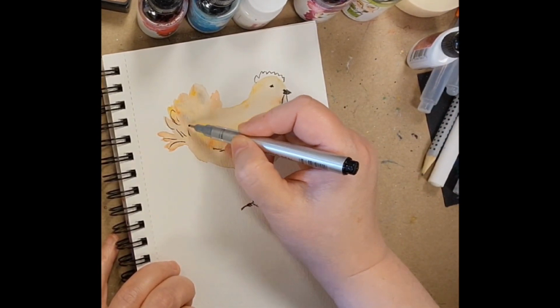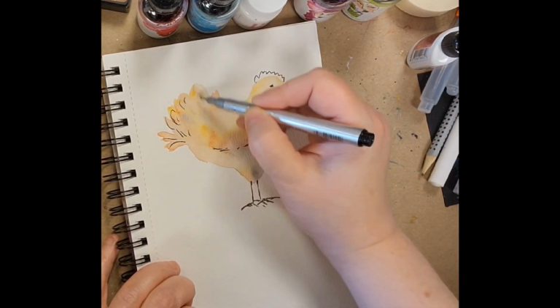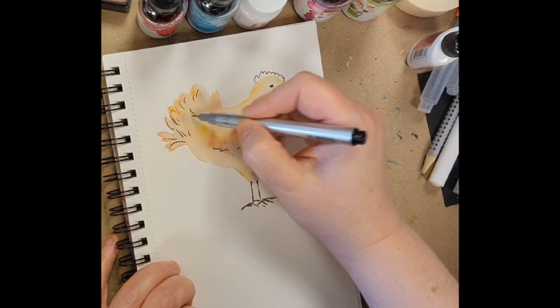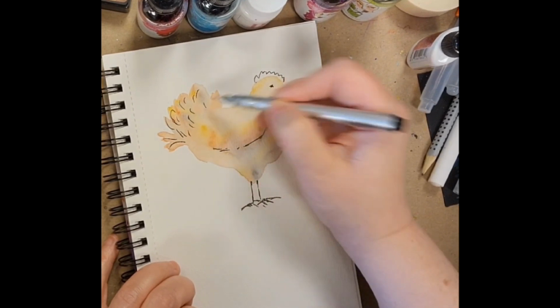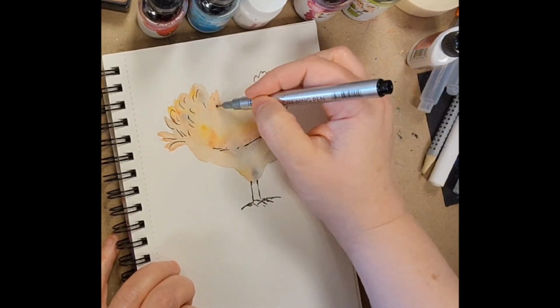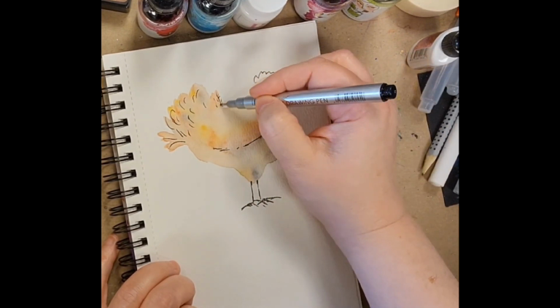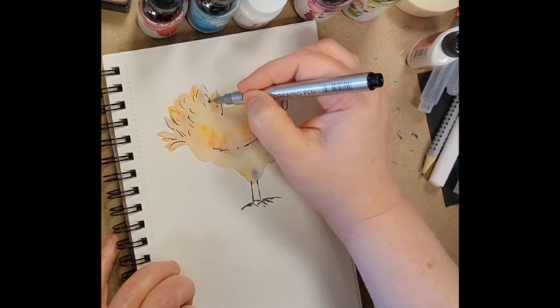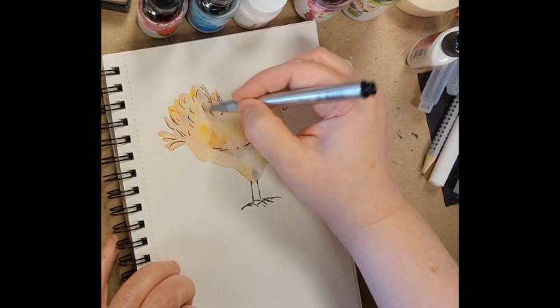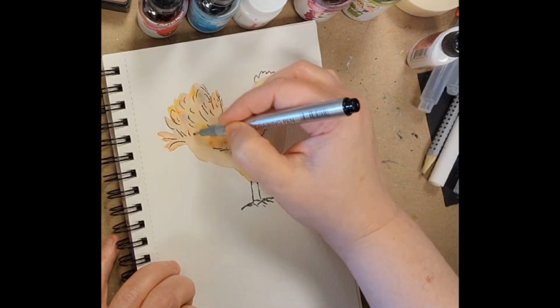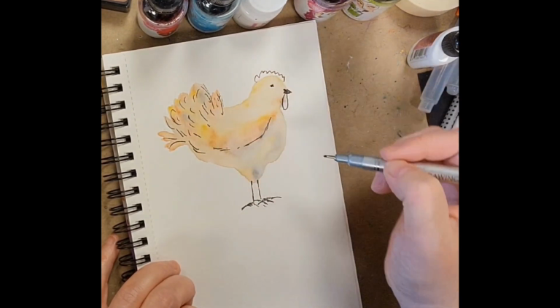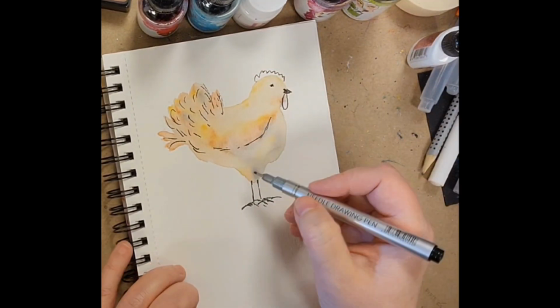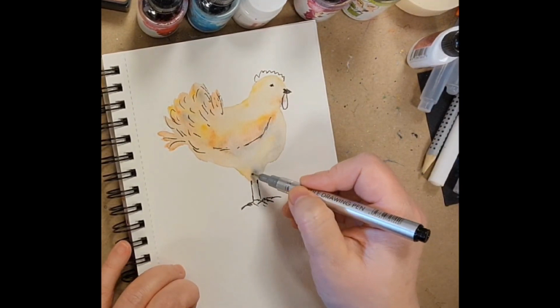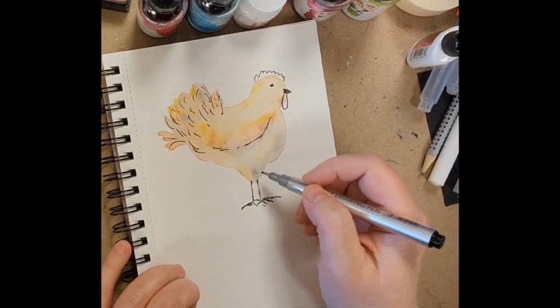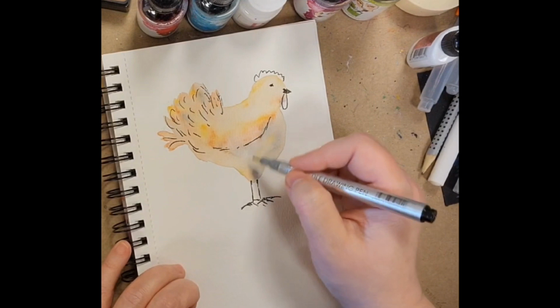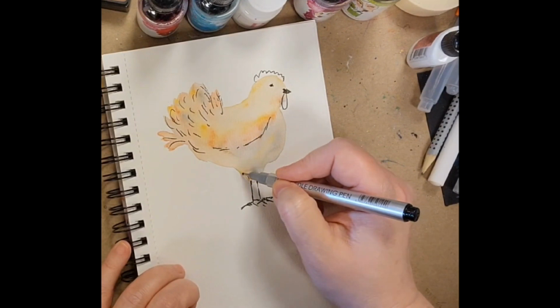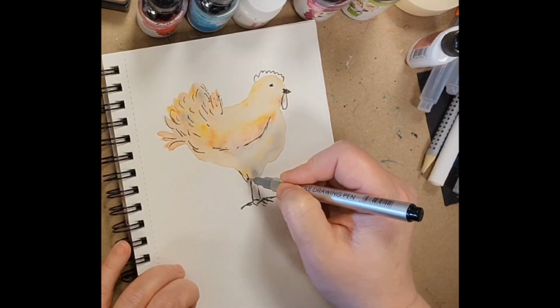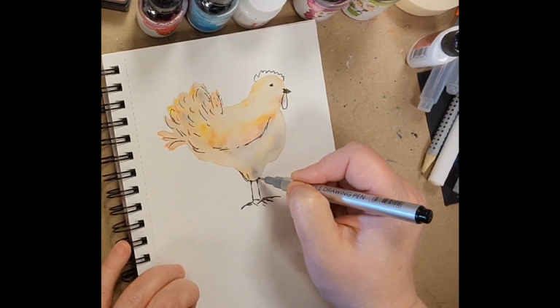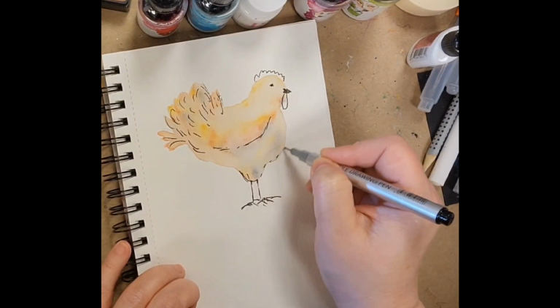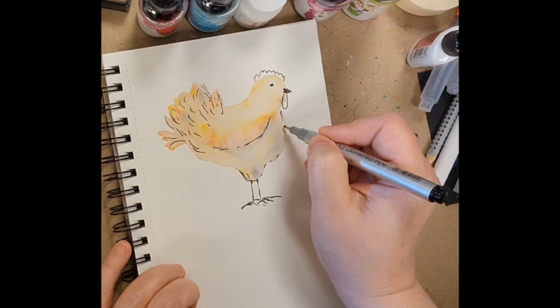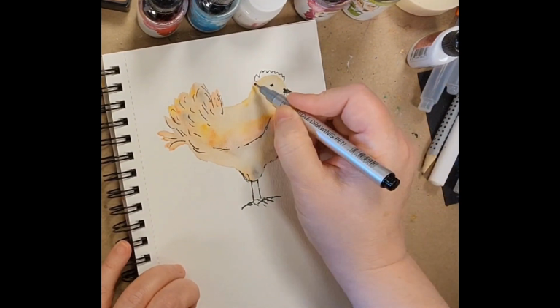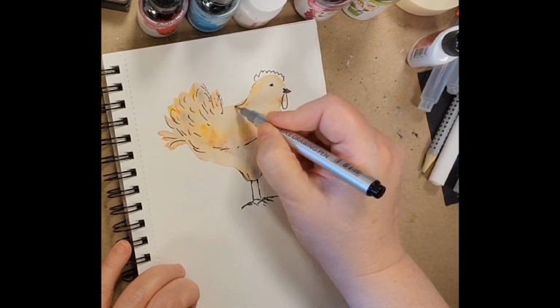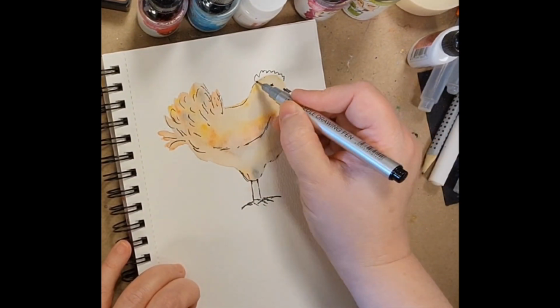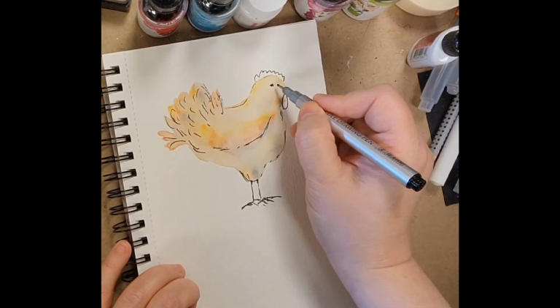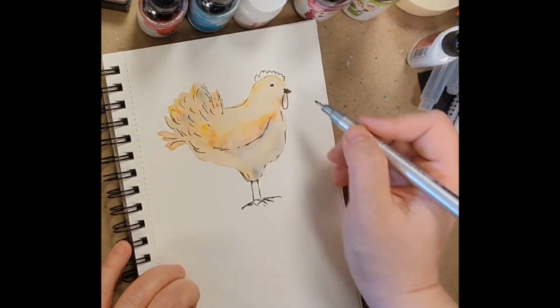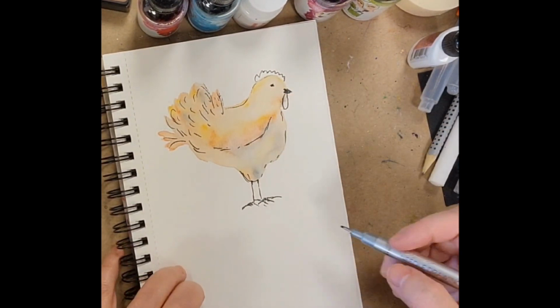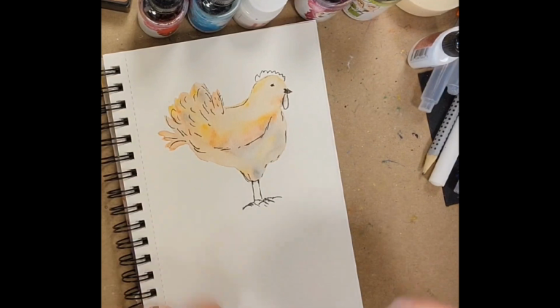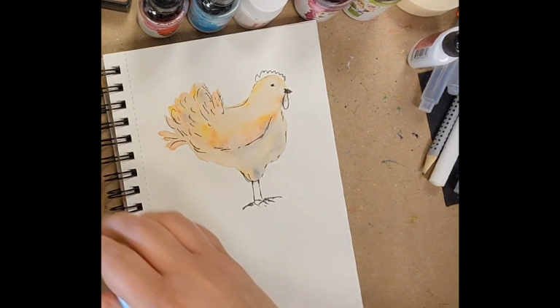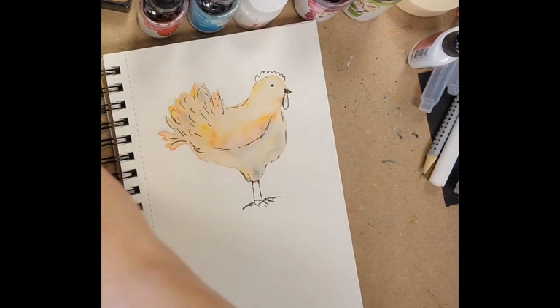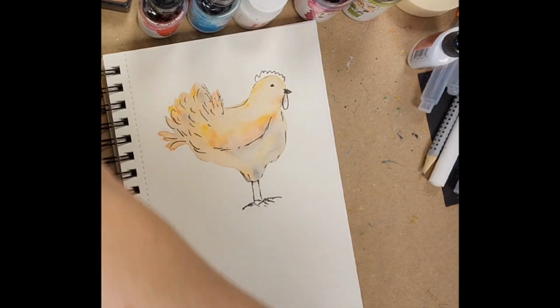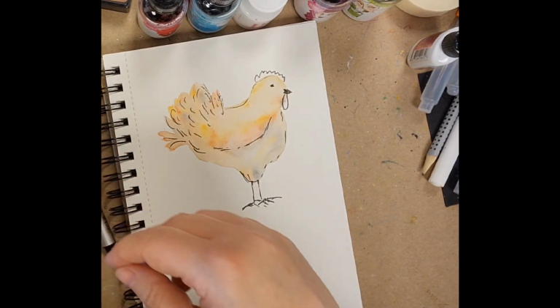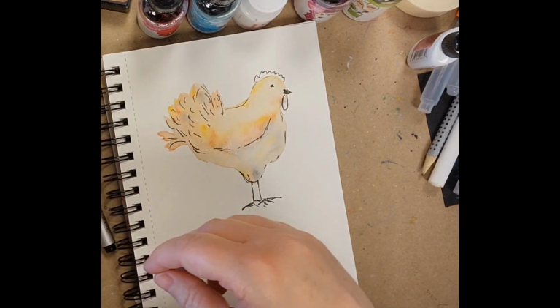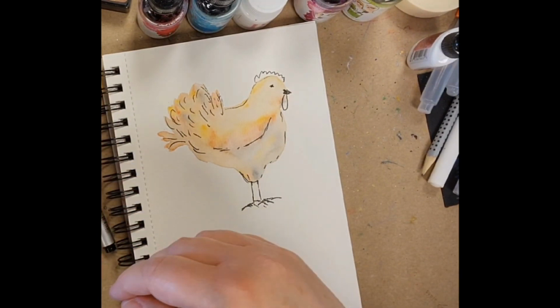I started by putting a wet-on-wet technique with some different grays and oranges and a little bit of pink and browns for a watercolor wash to fill in the chicken shape. Then I dried that with my heat tool.